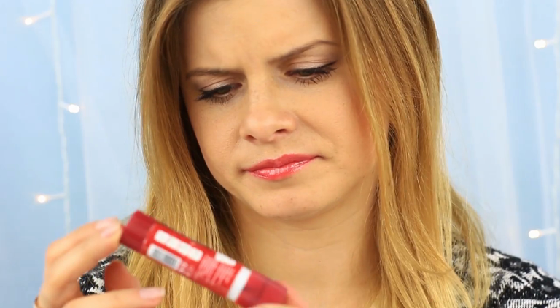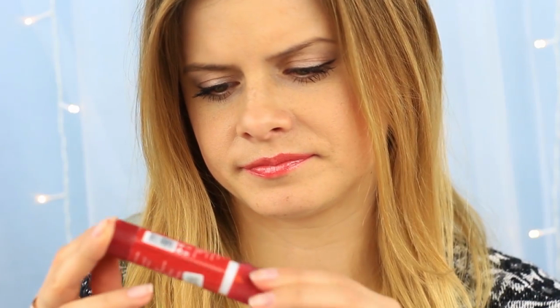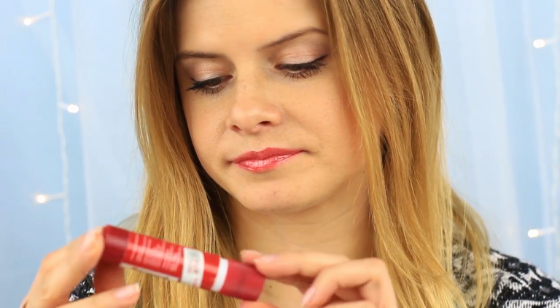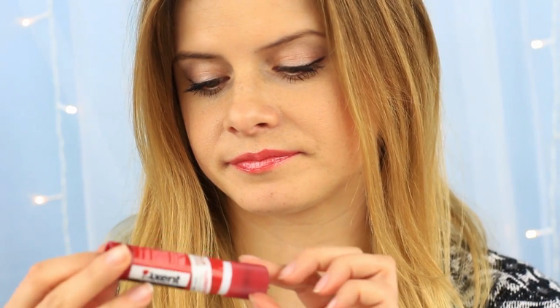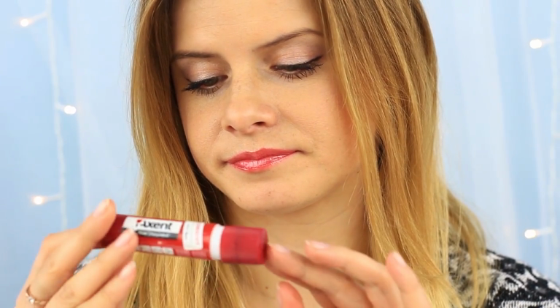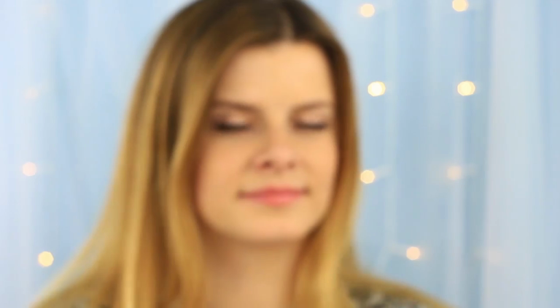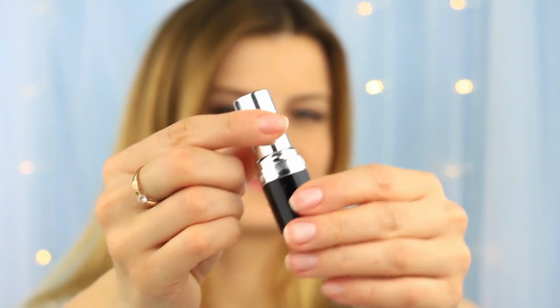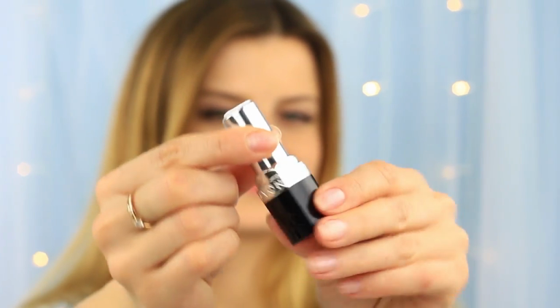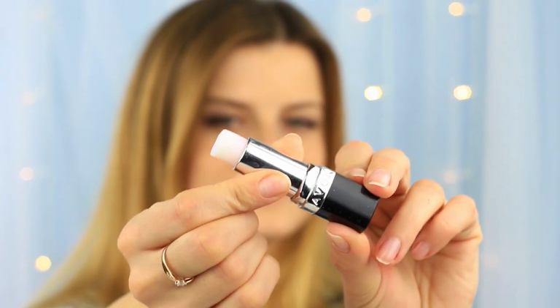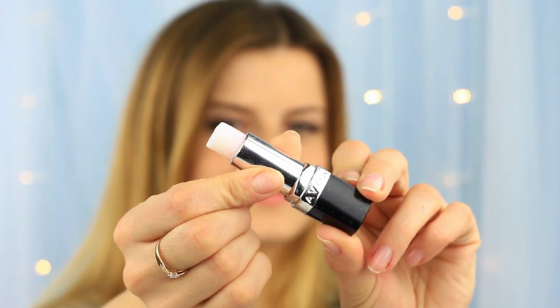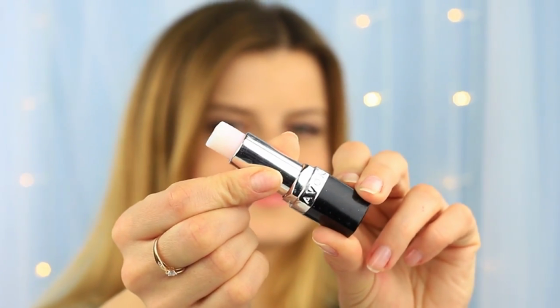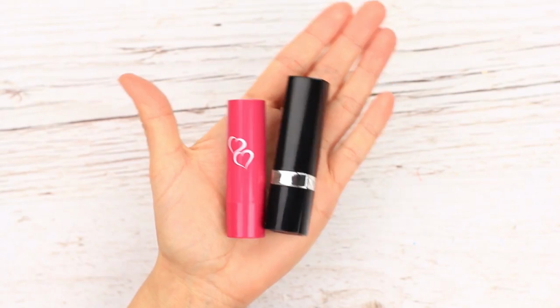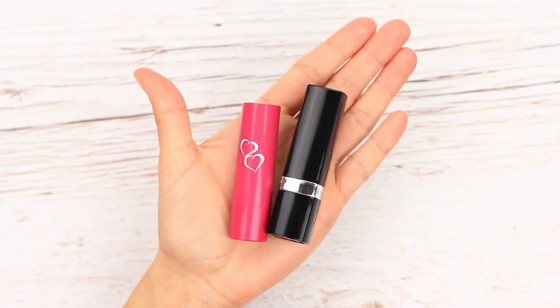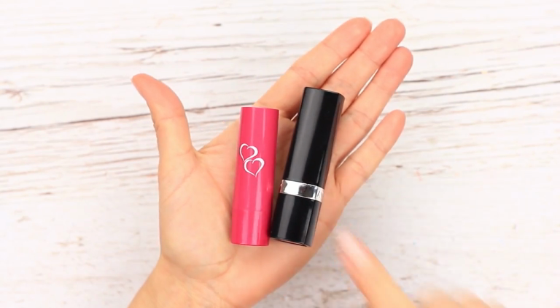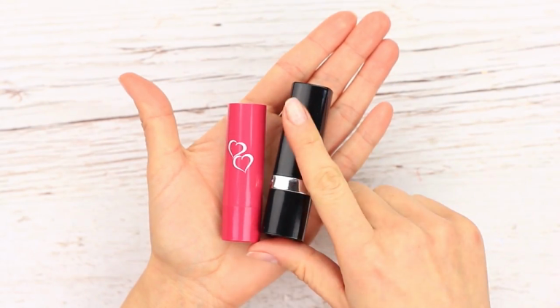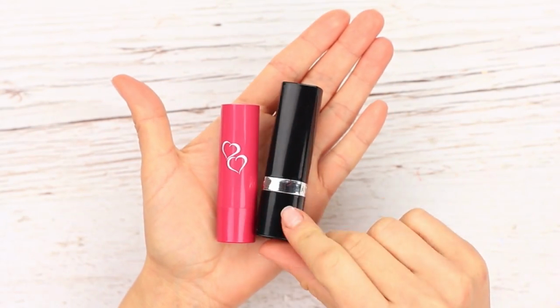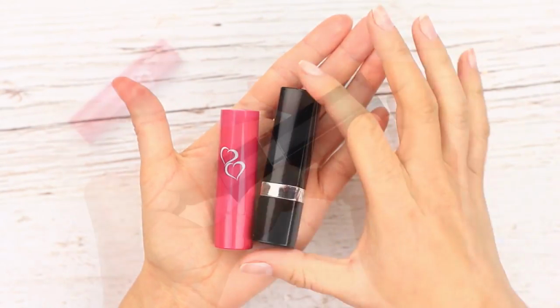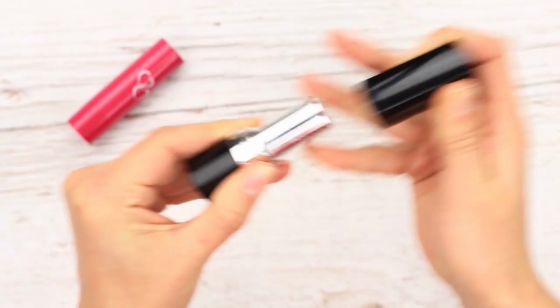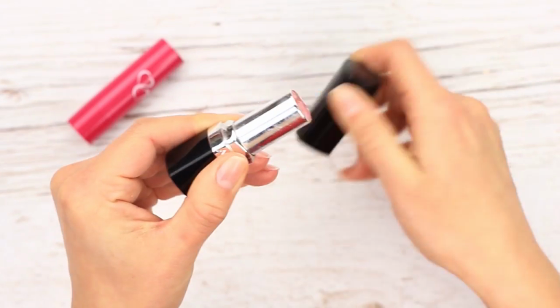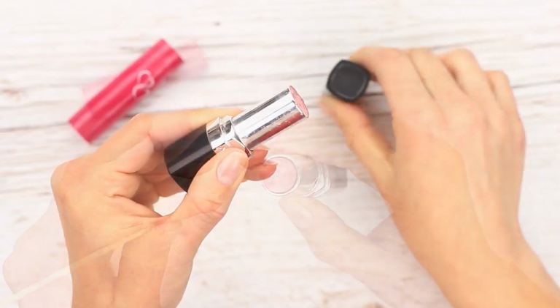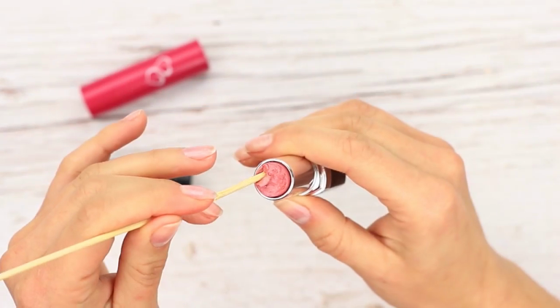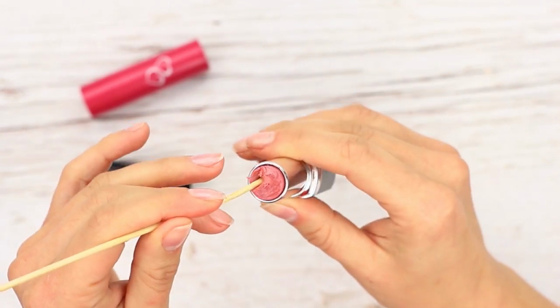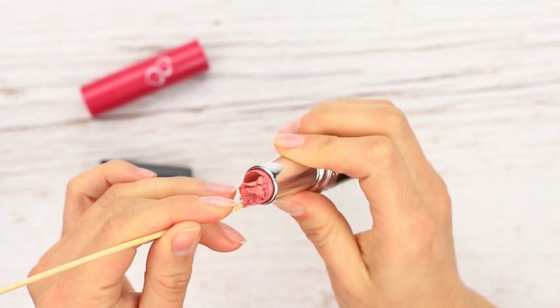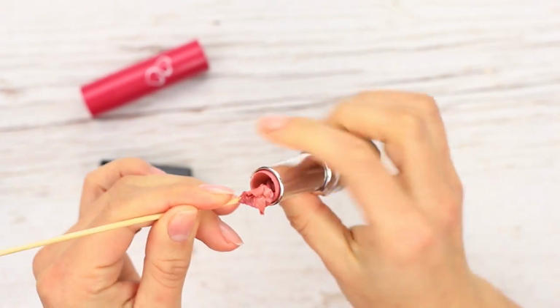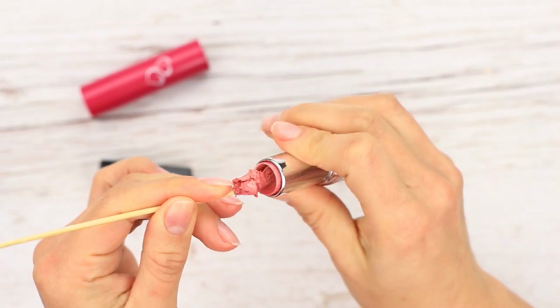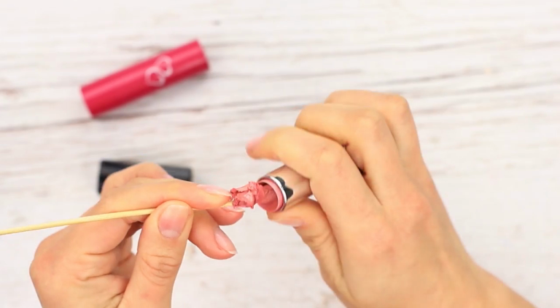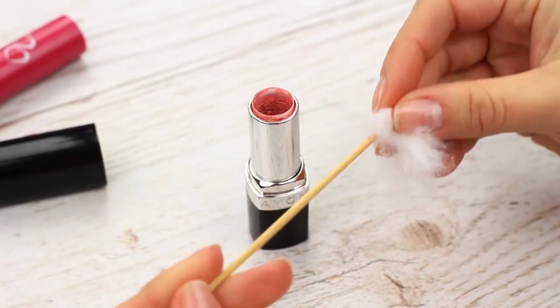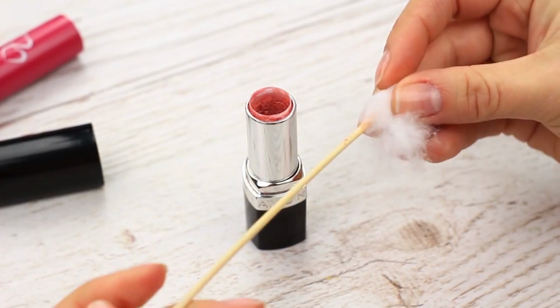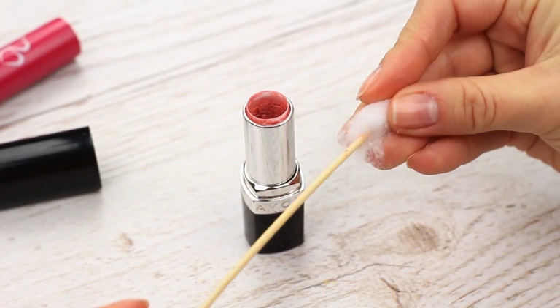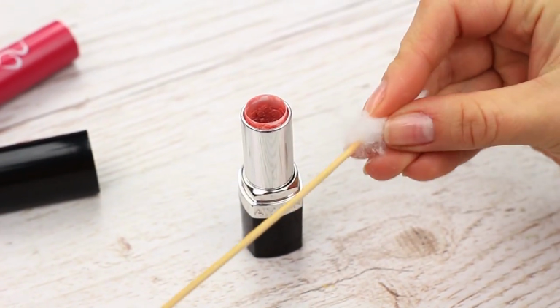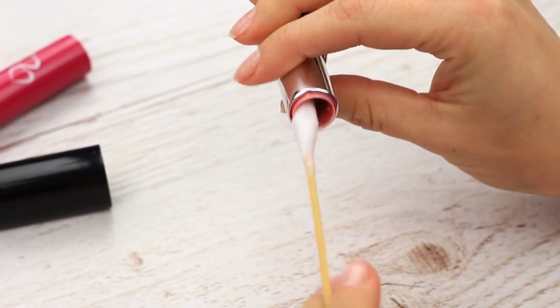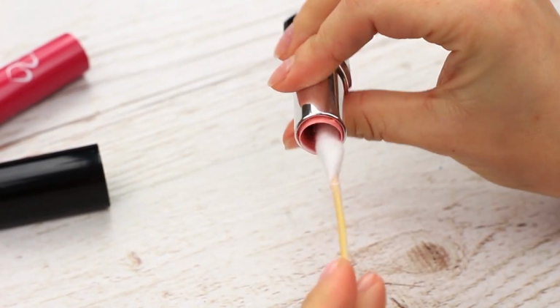Let's conceal a glue stick in a lipstick tube. The lipstick is finished. Remove the leftover — use a wooden stick. Add a cotton tuft and take out the remains.